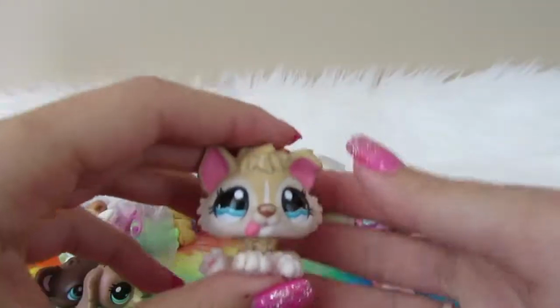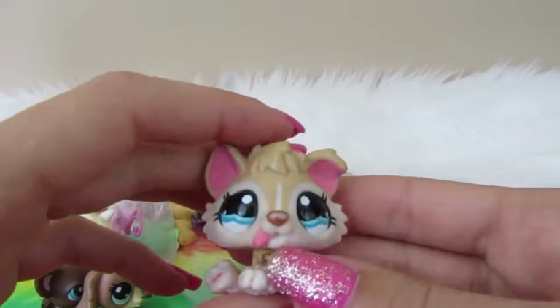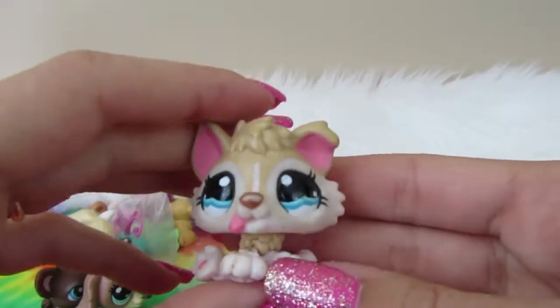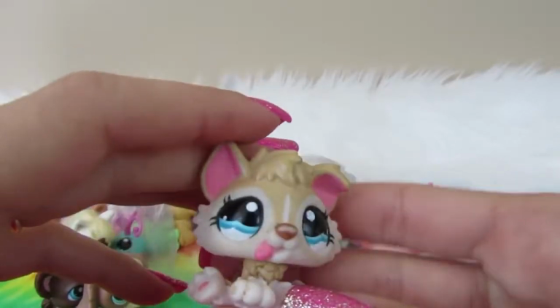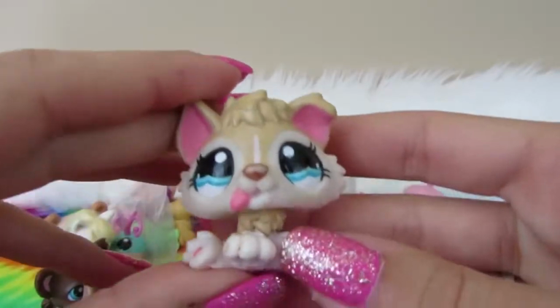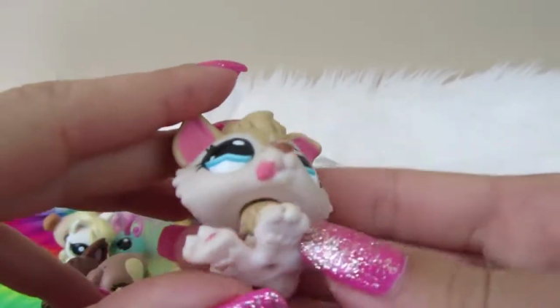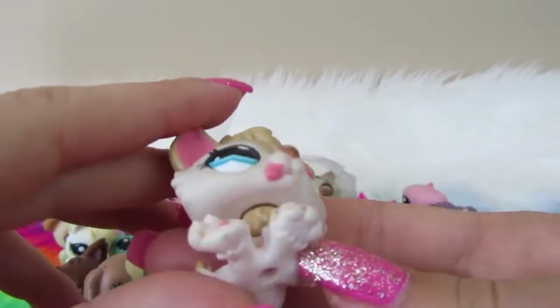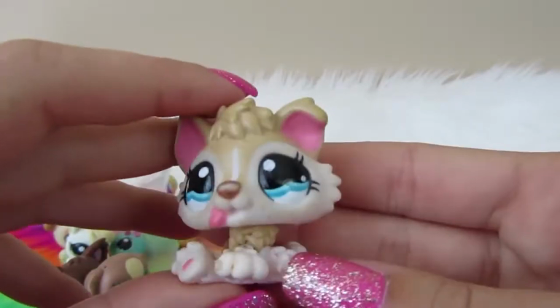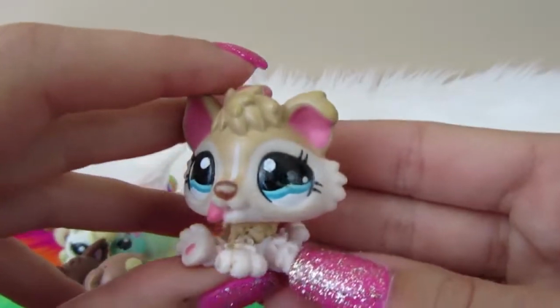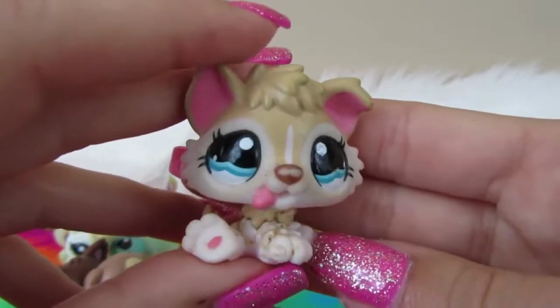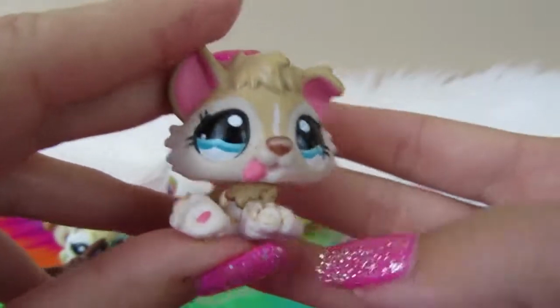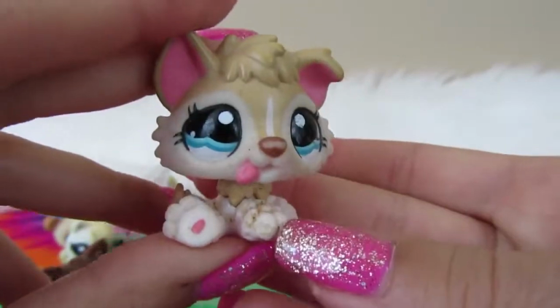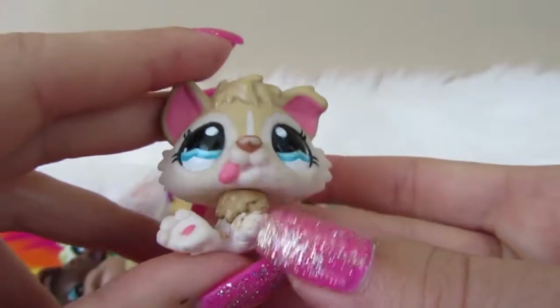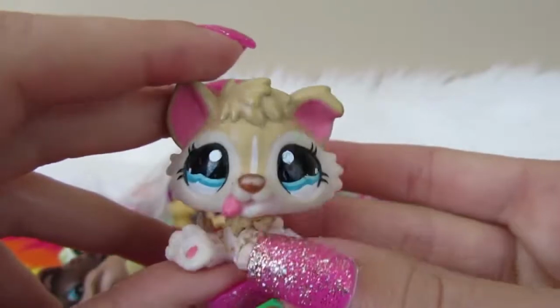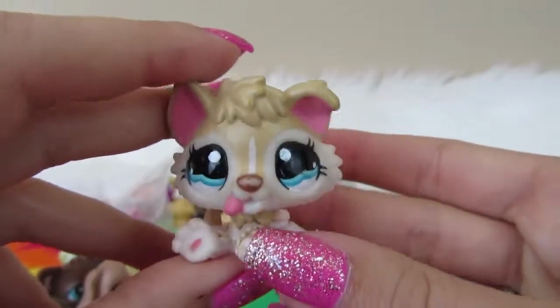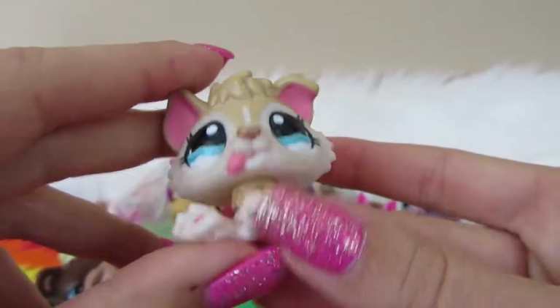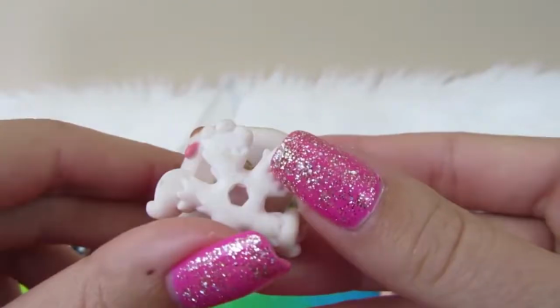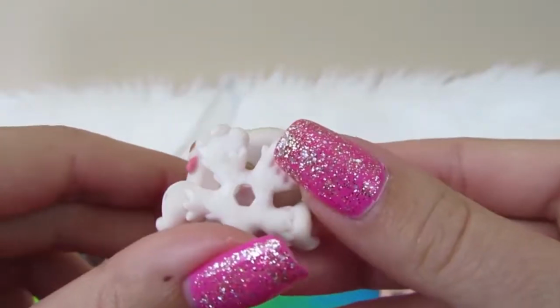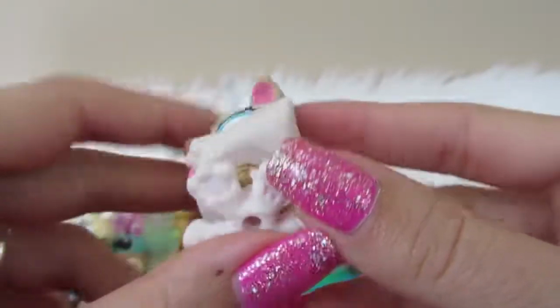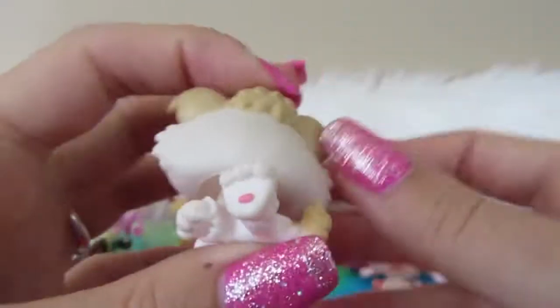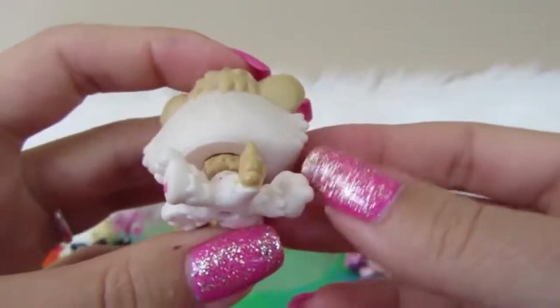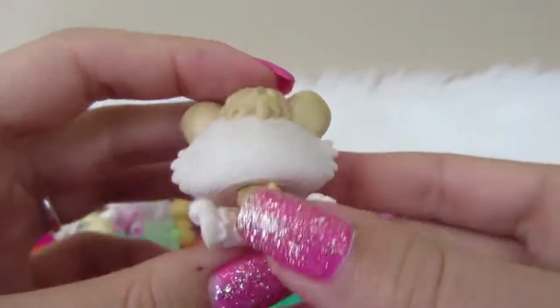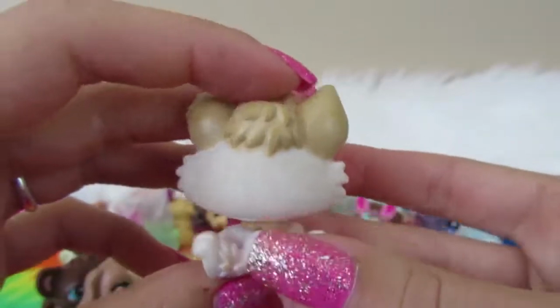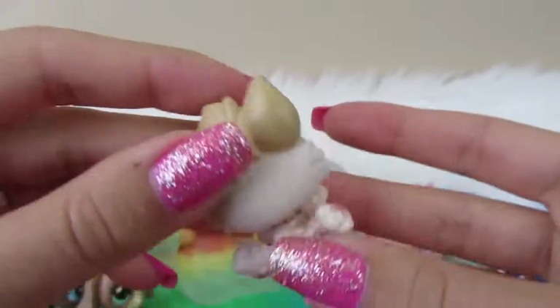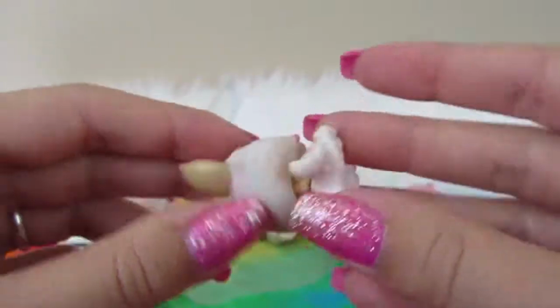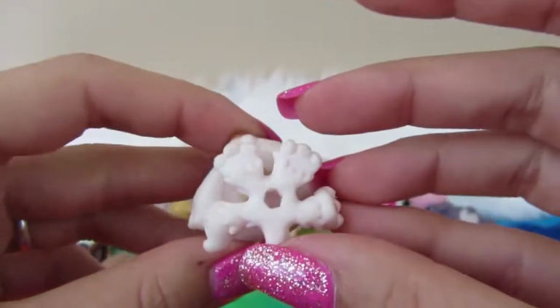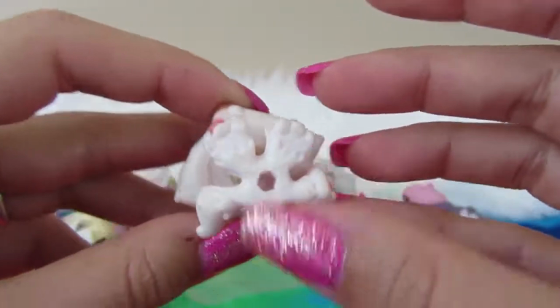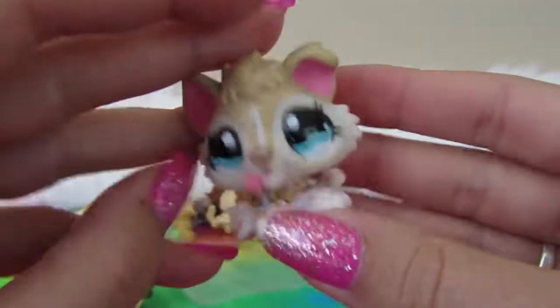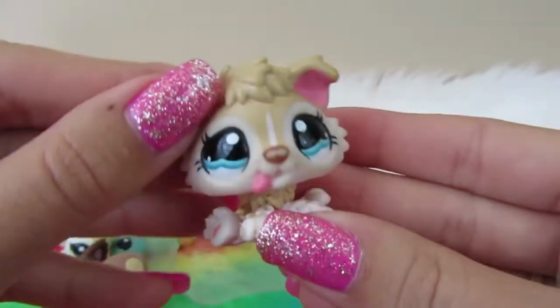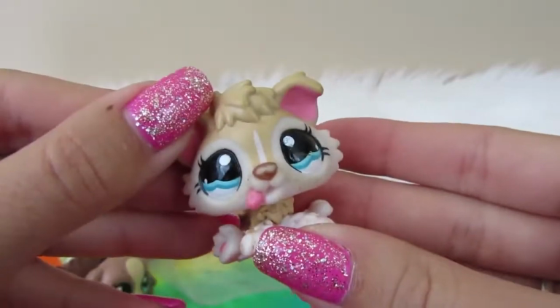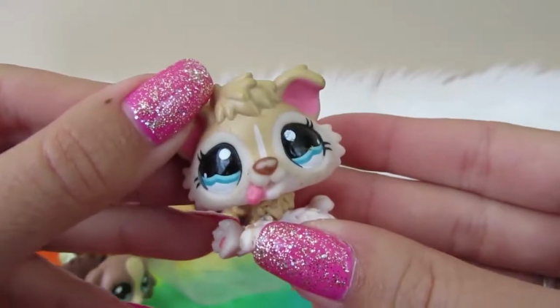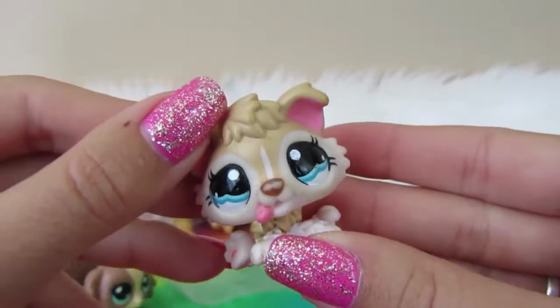Next we have a little puppy. He's pretty cute — I don't see rust on him, but he looks like he's dirty from something else. He's got his tongue sticking out. No magnet, no LPS. He's just sprawled out — he's so funny. He's a pretty cute guy.